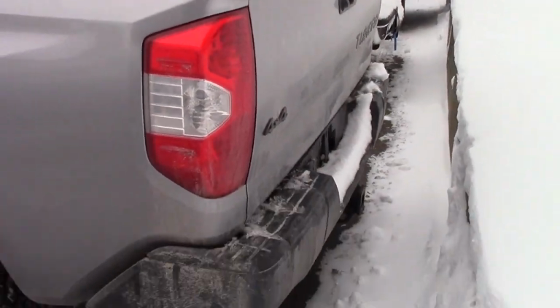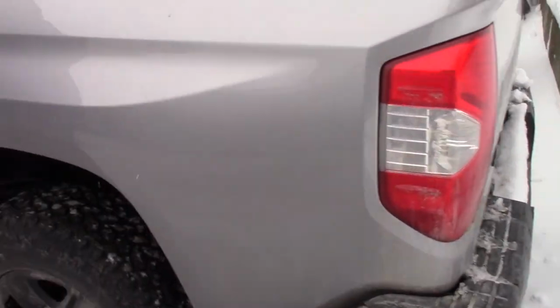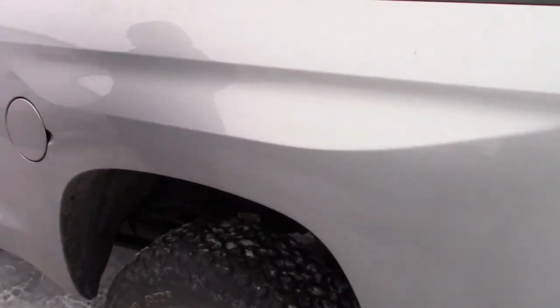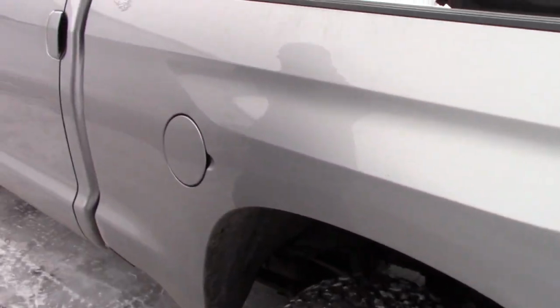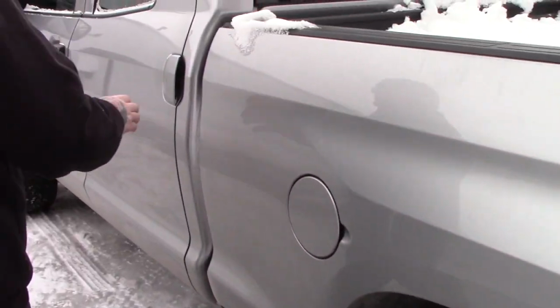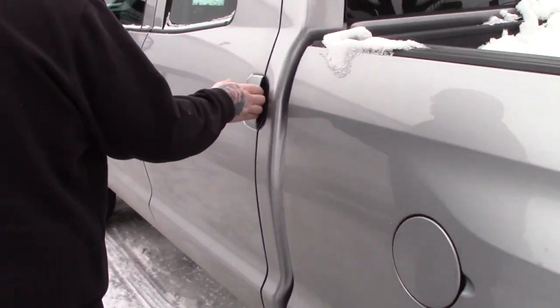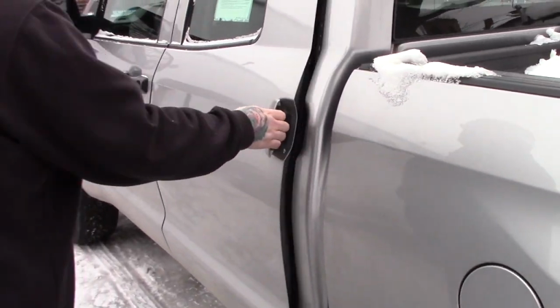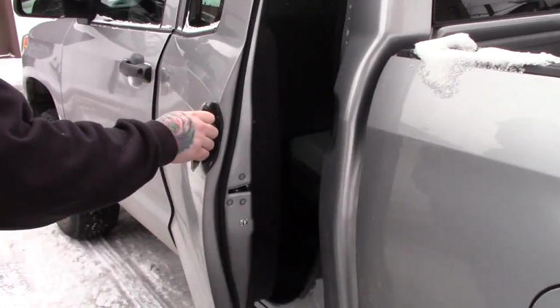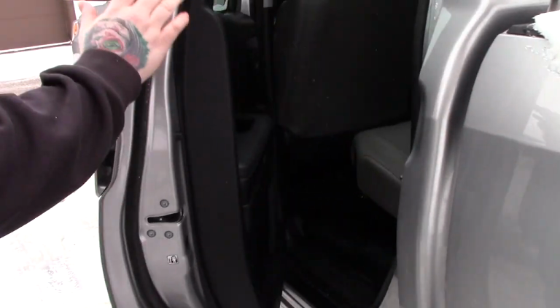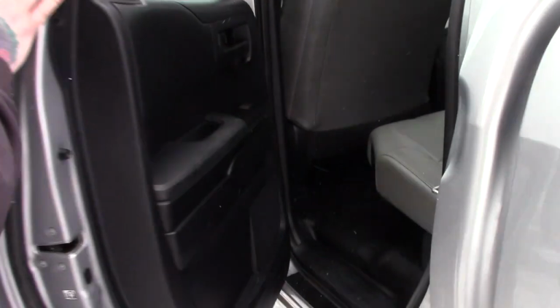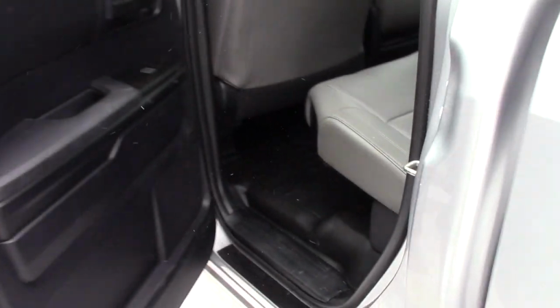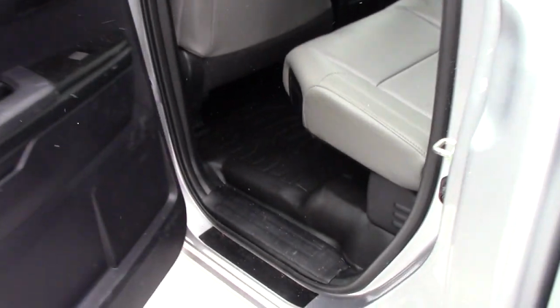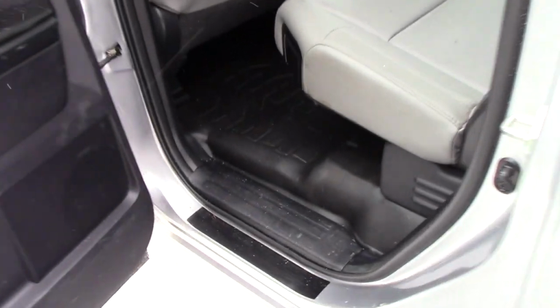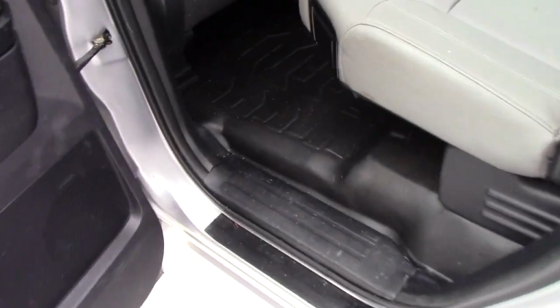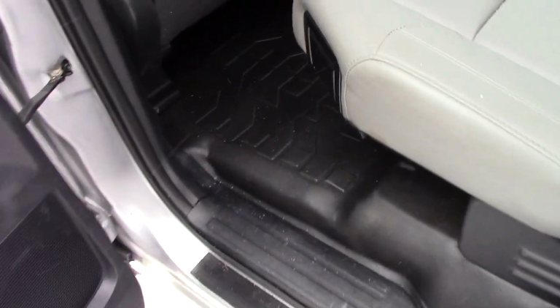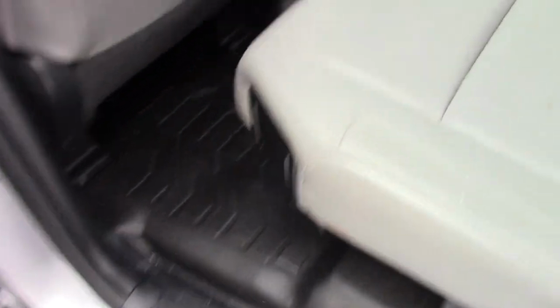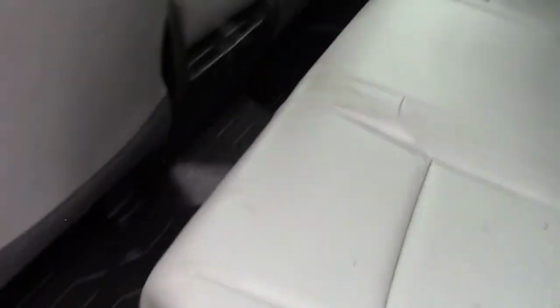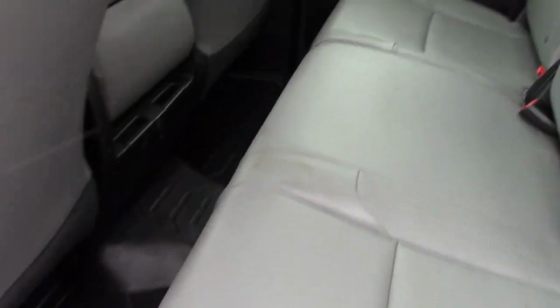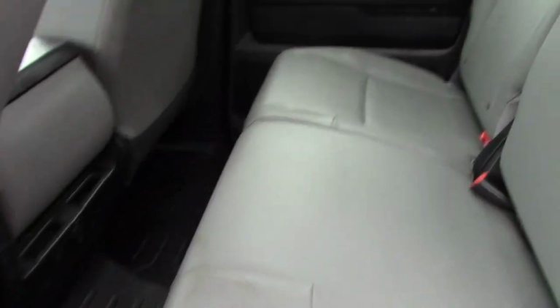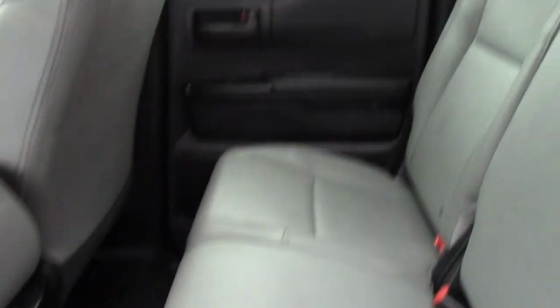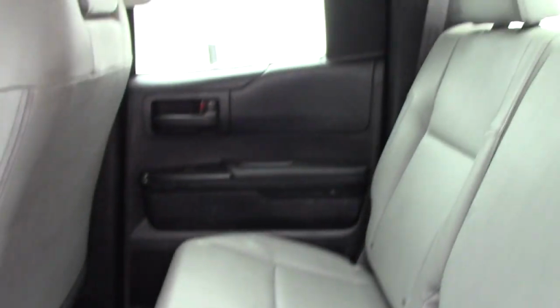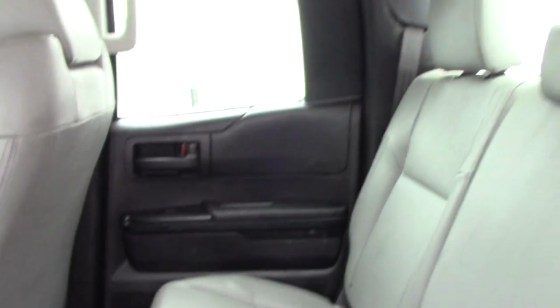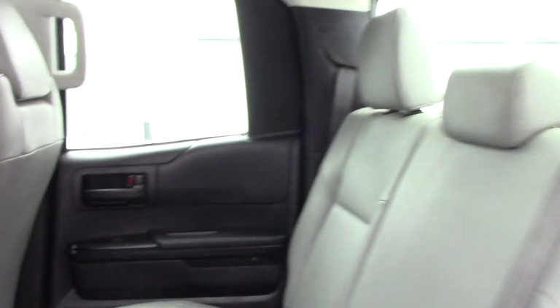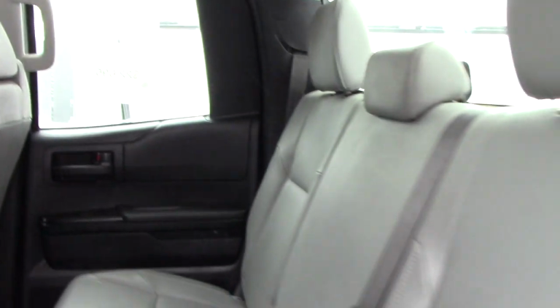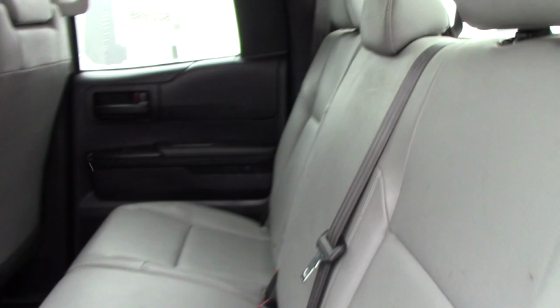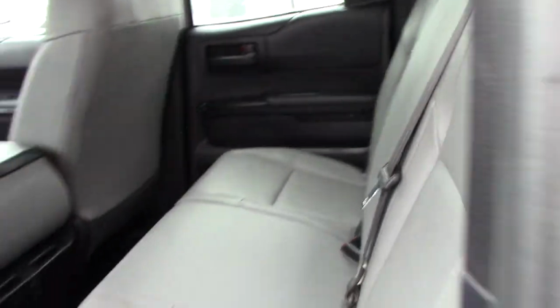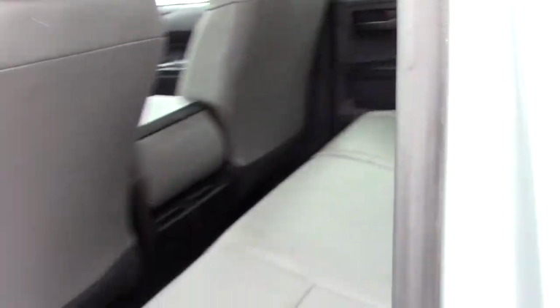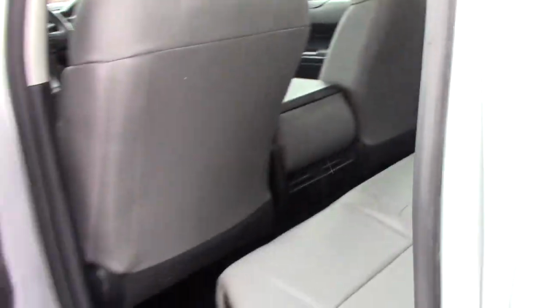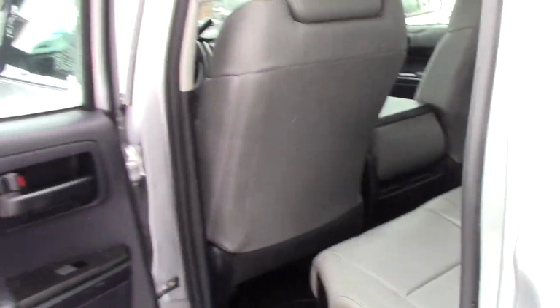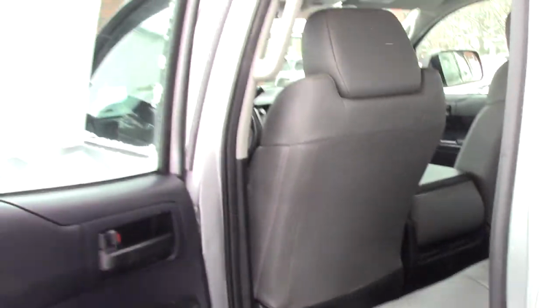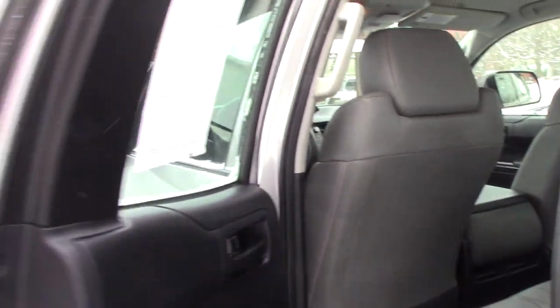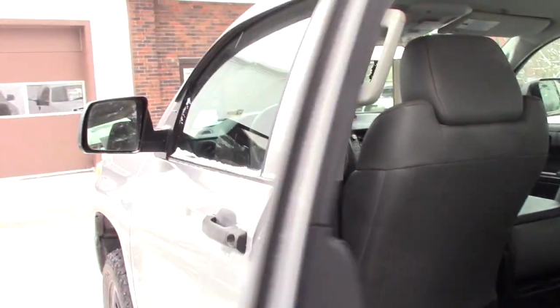I'm going to show you the interior of the vehicle as well. This is the work truck model so it's got the vinyl flooring and vinyl seating — super easy to clean, you don't have to worry about stains or tears in any fabric or anything like that.